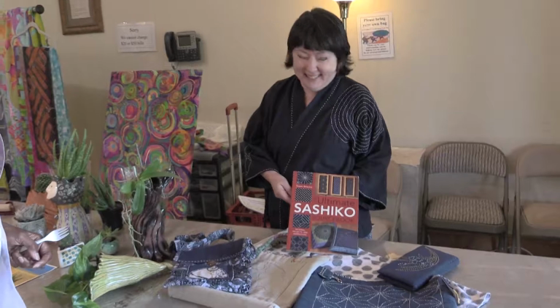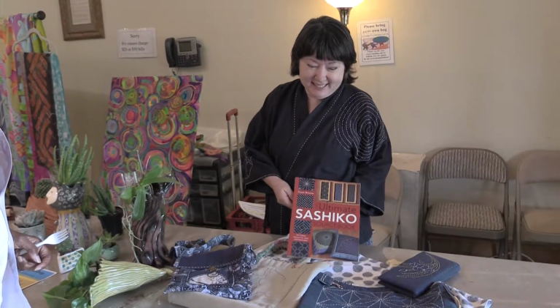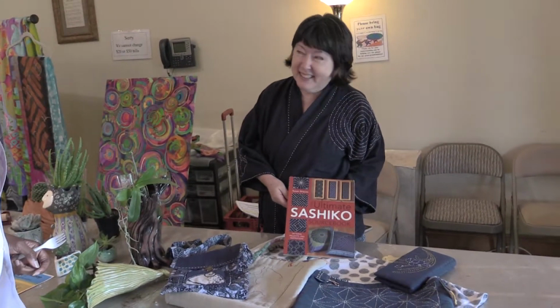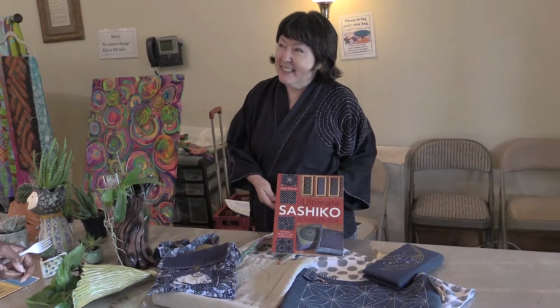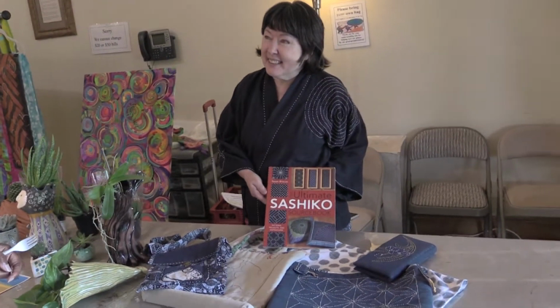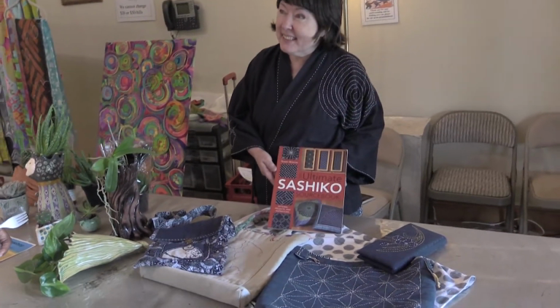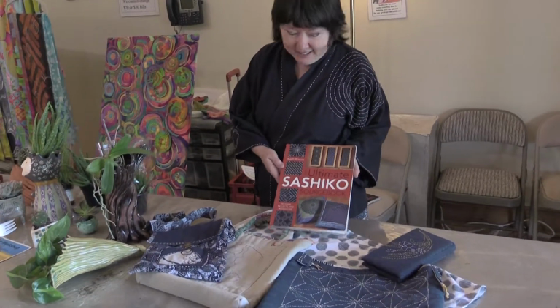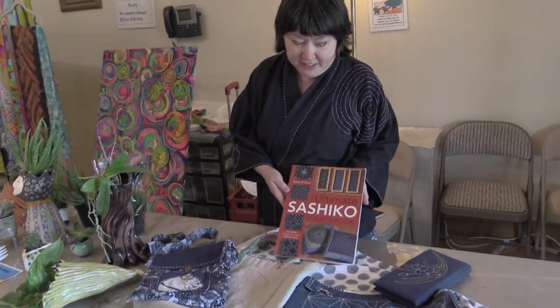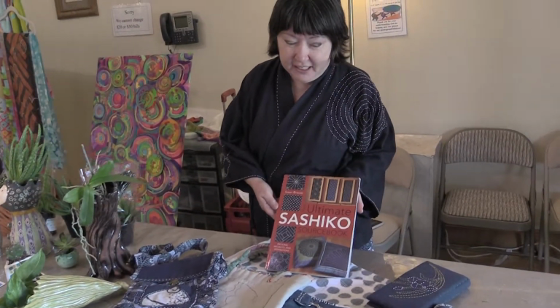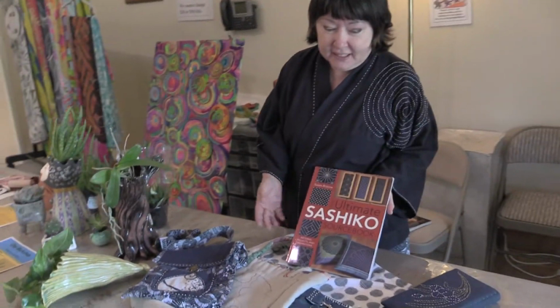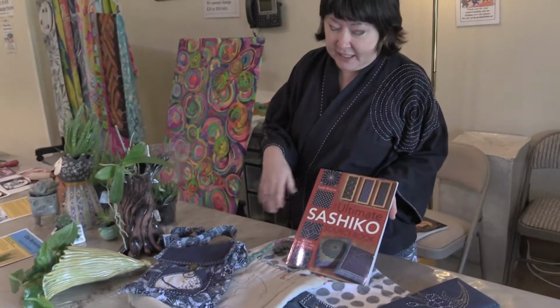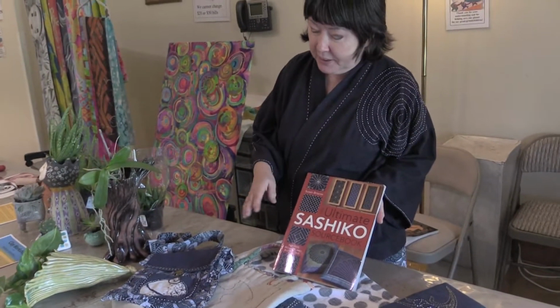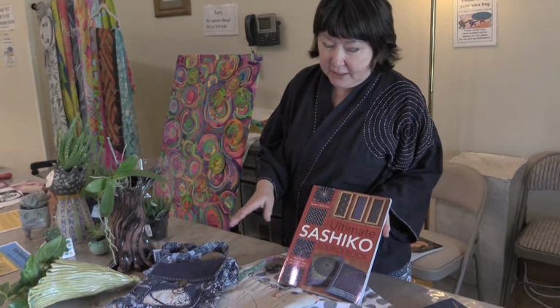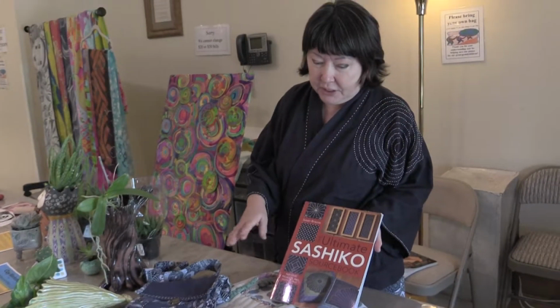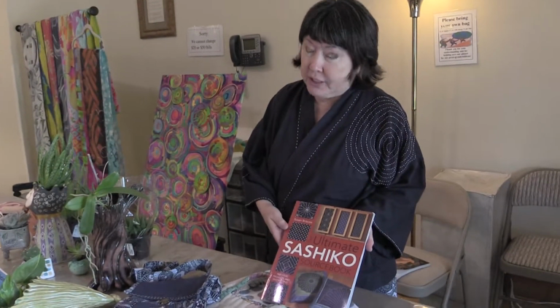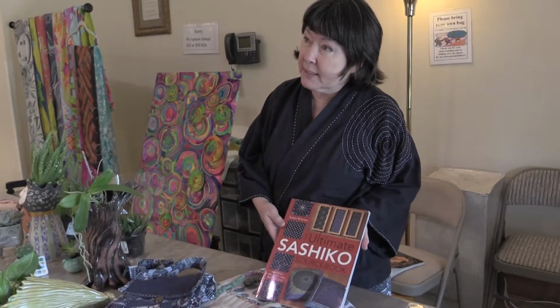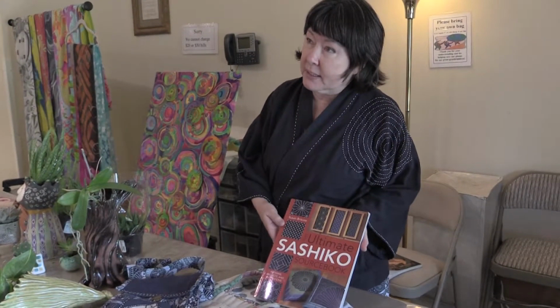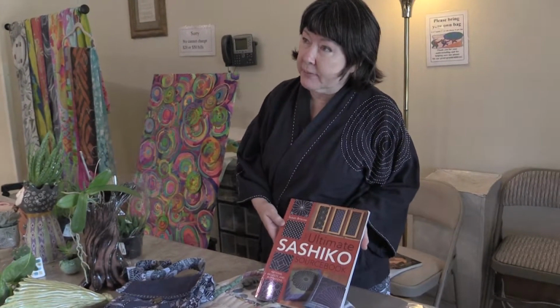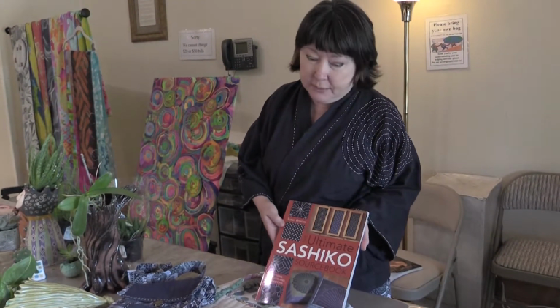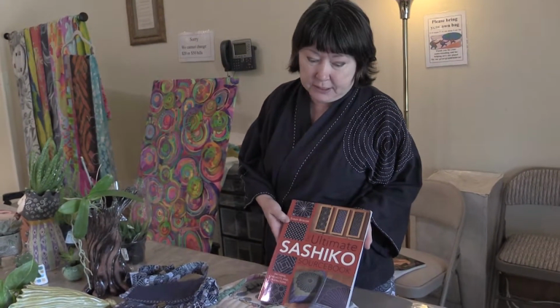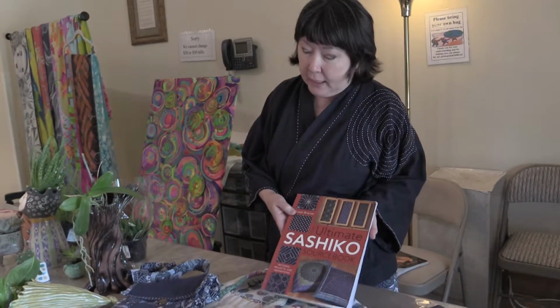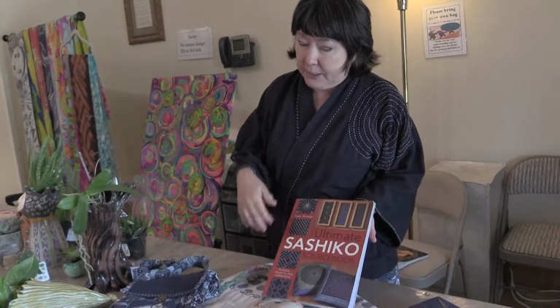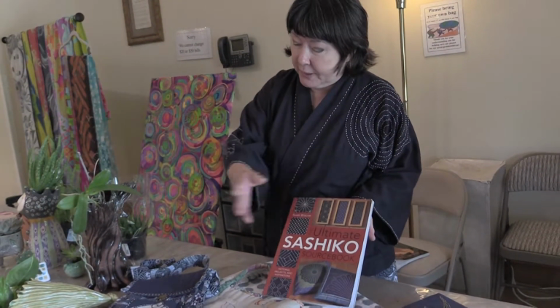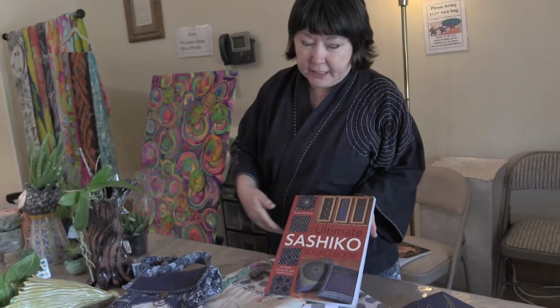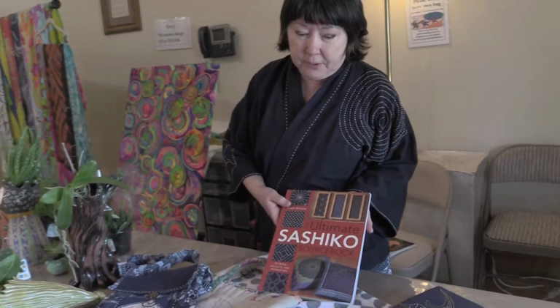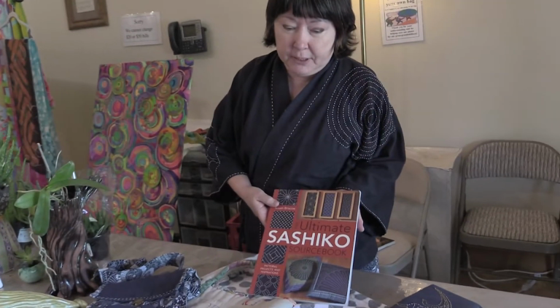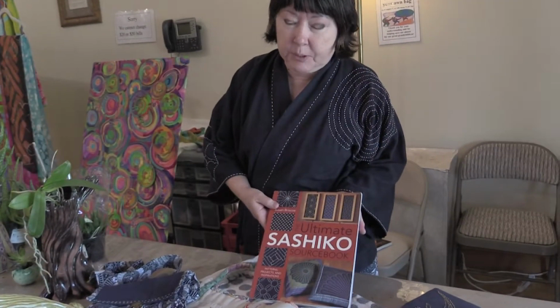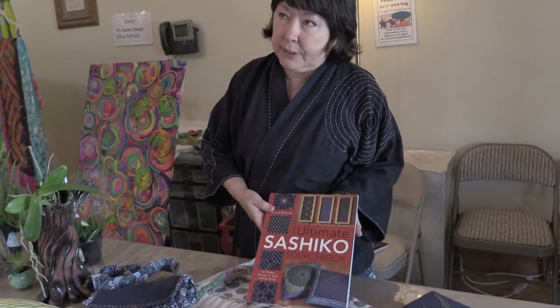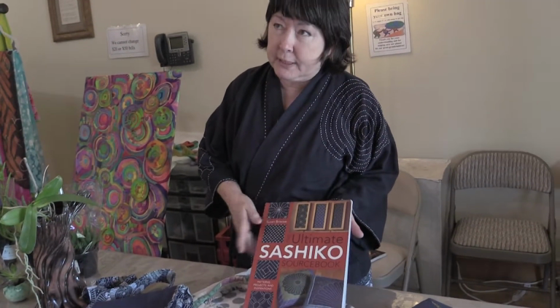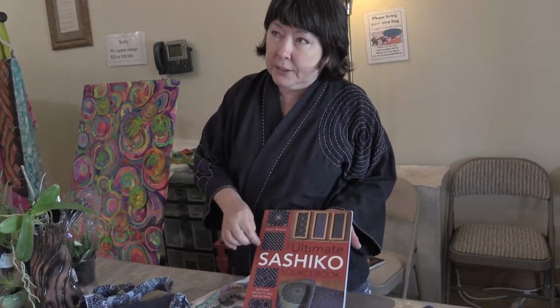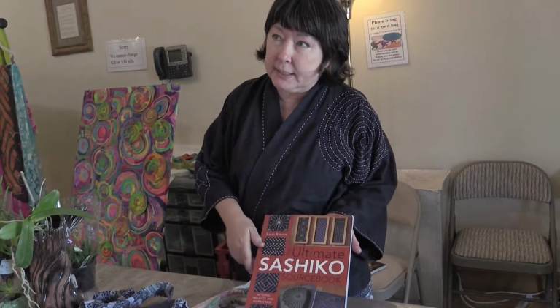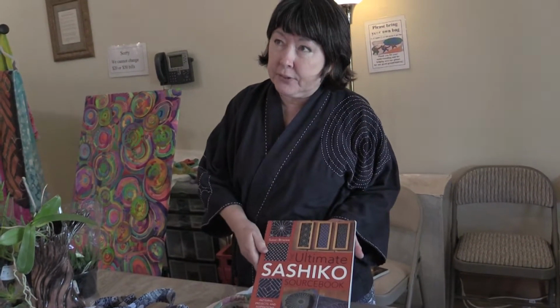Sachiko. Did I pronounce that correctly? Very good. This is like the ancient traditional Japanese stitching method — very simple stitching. This is to give an example of maybe some people might be interested in doing this in the future.